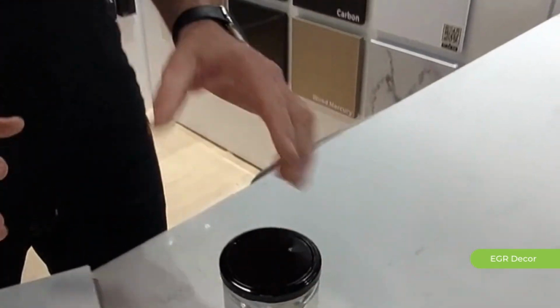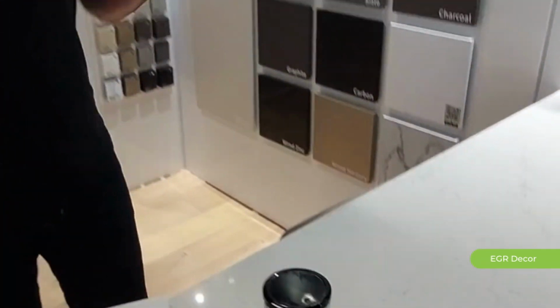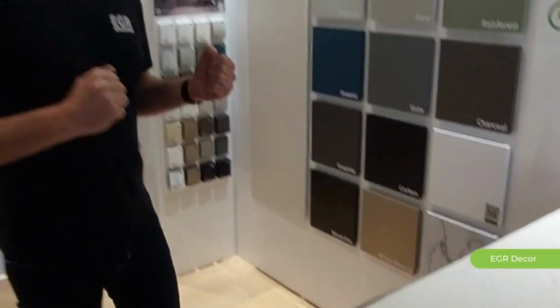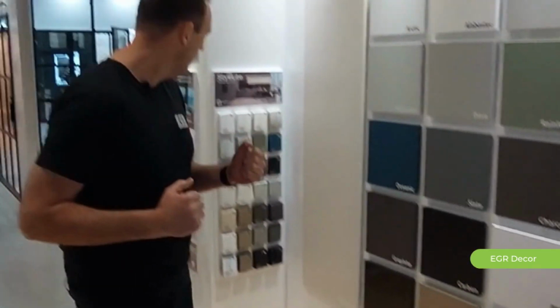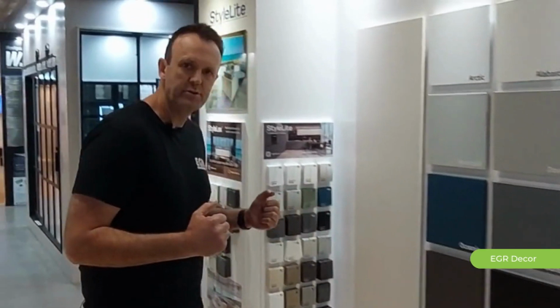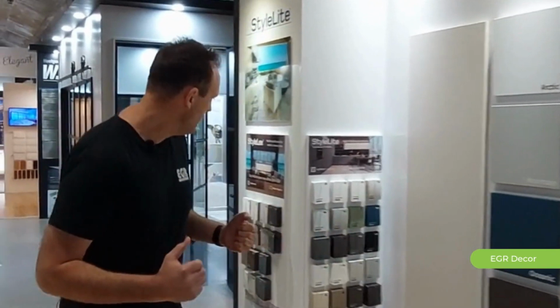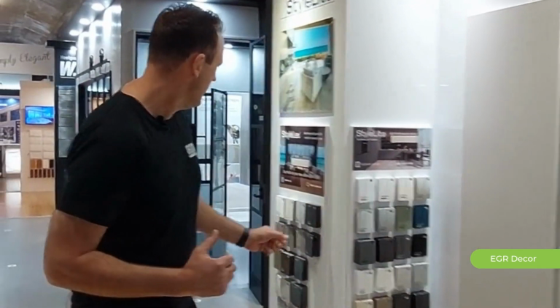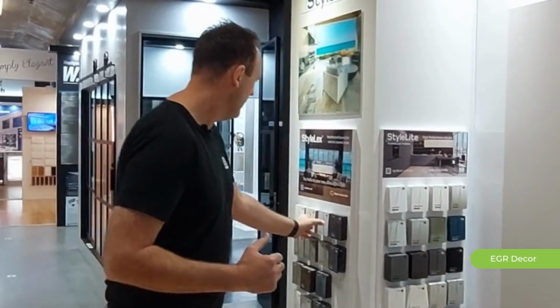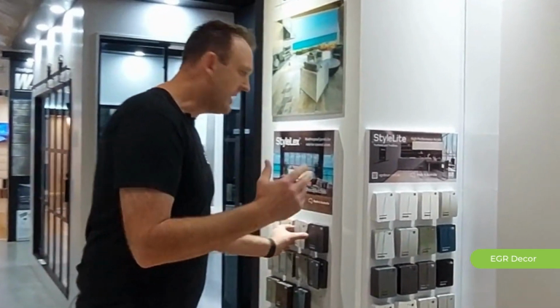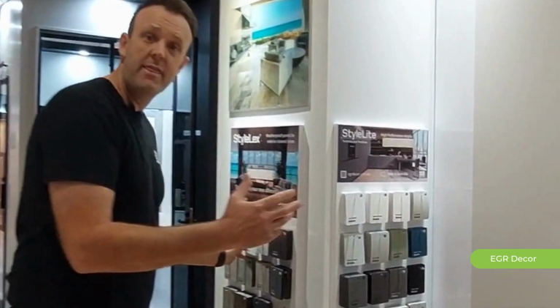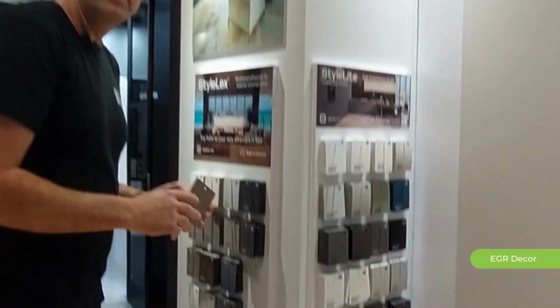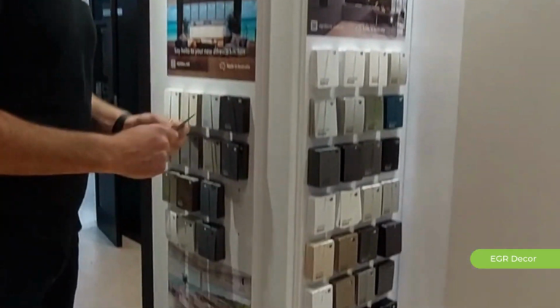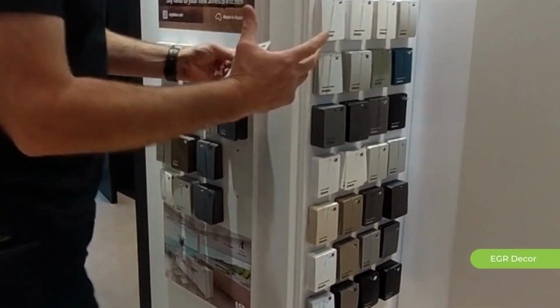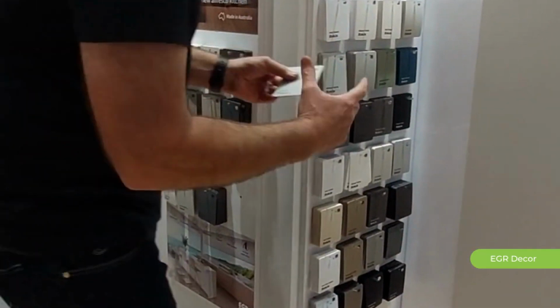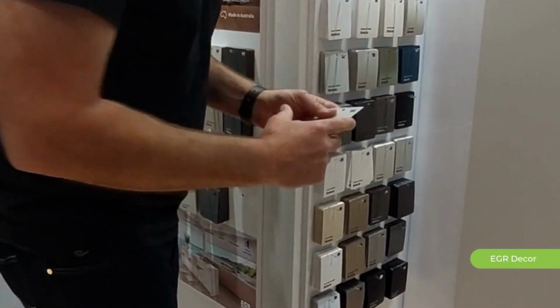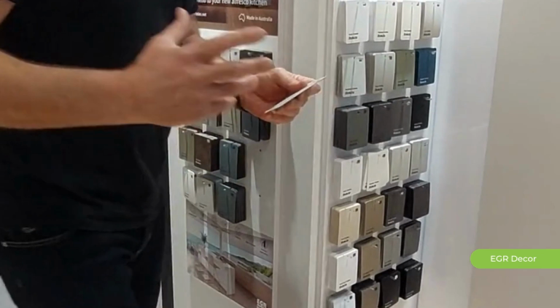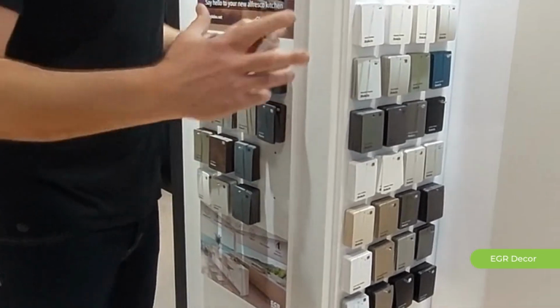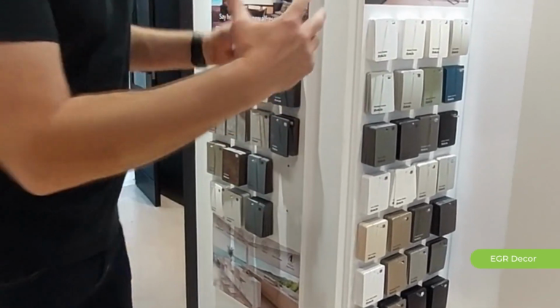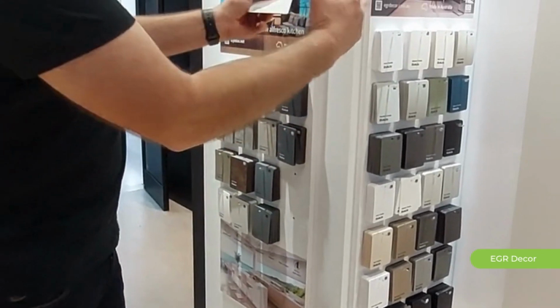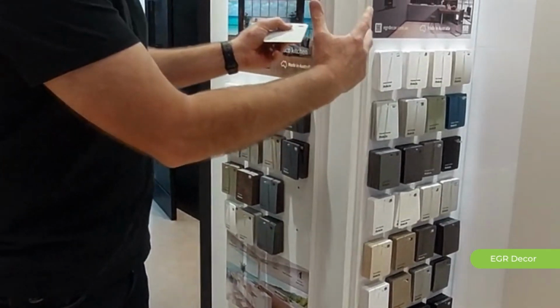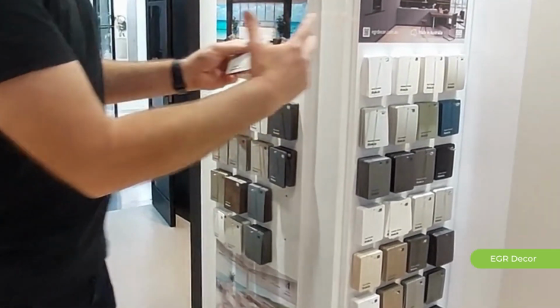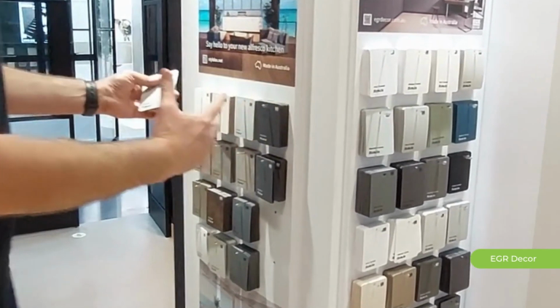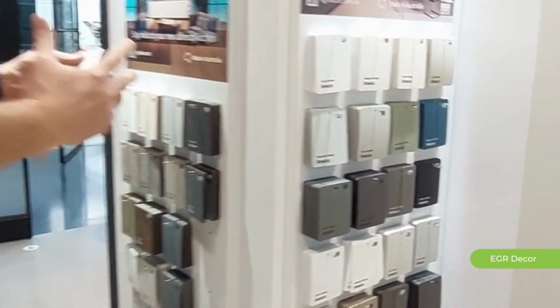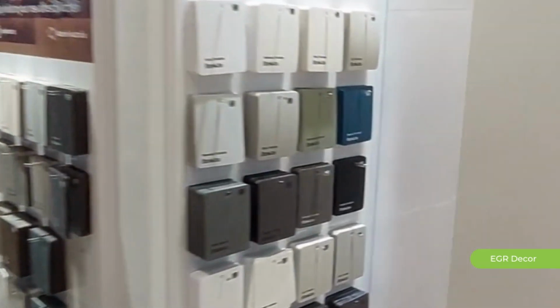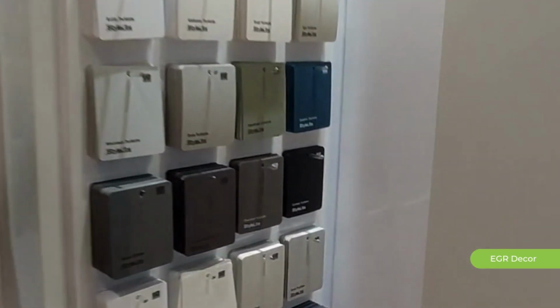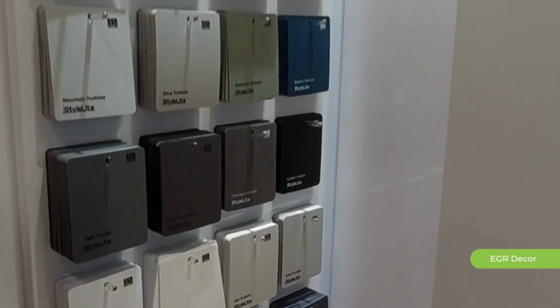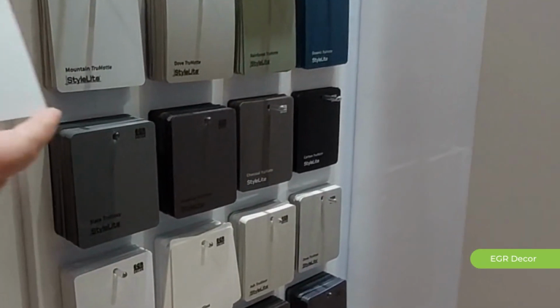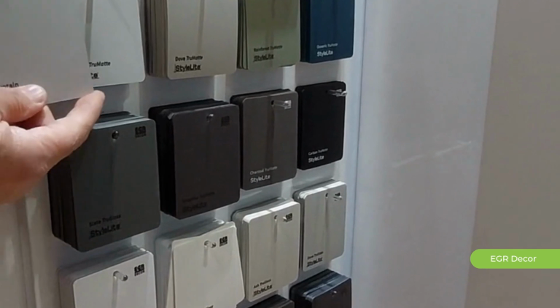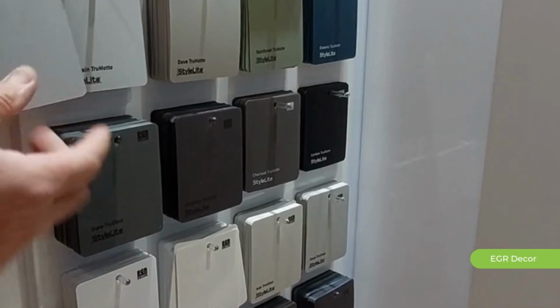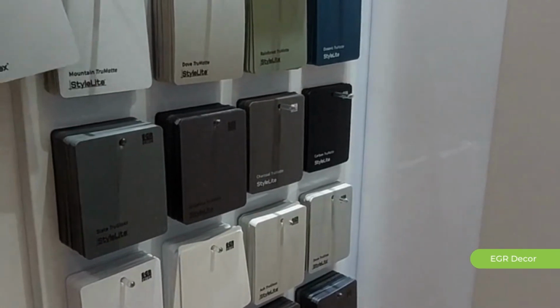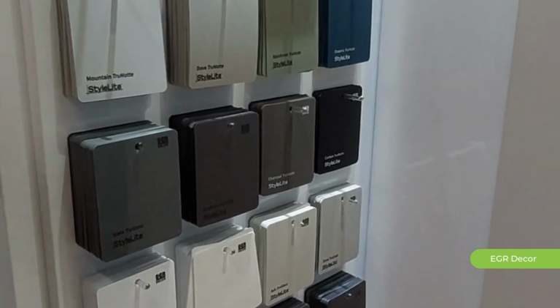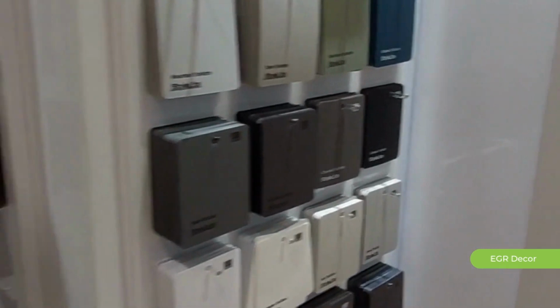Now let me bring you over to our samples. You can come down to the building design center and grab some samples. We actually have our indoor joinery and our outdoor, so you can have matching colors from indoor to outdoor — a fantastic solution.